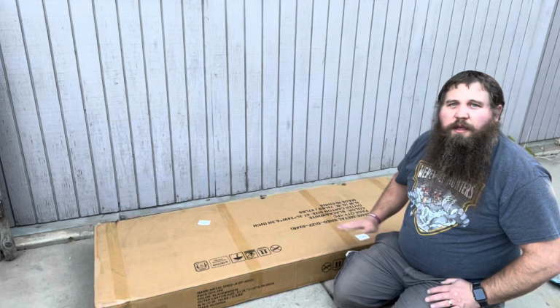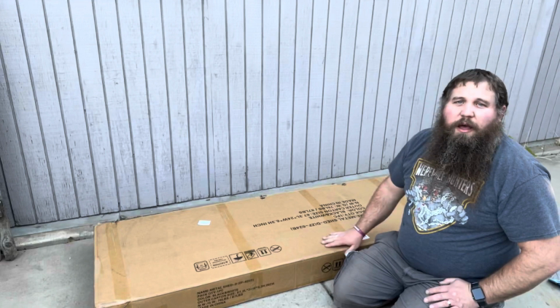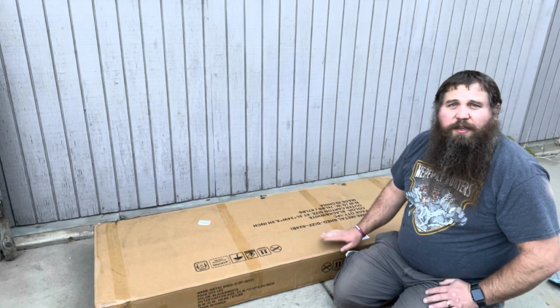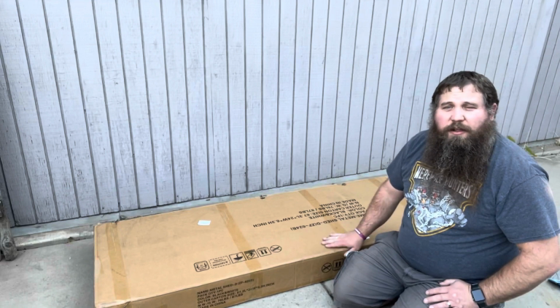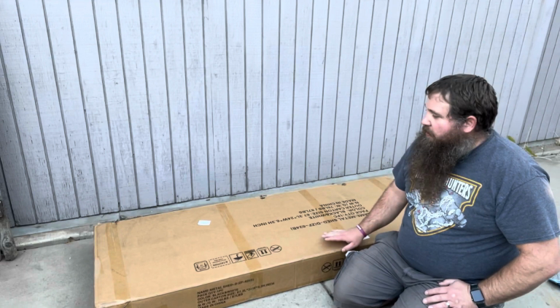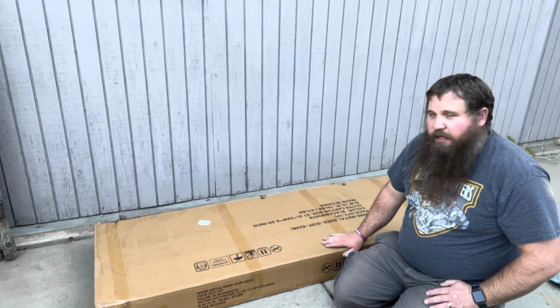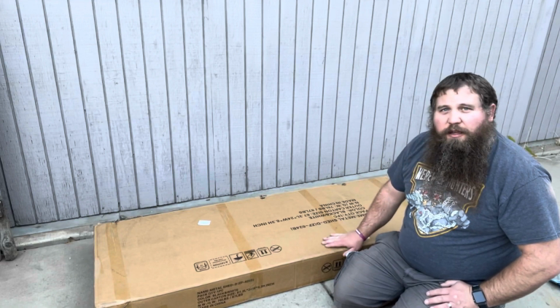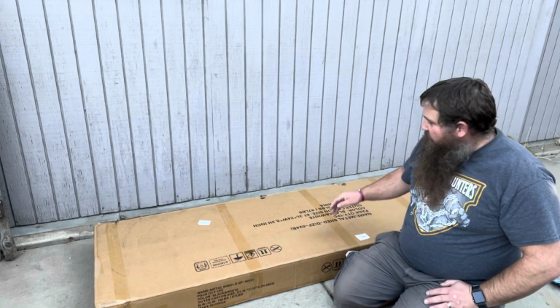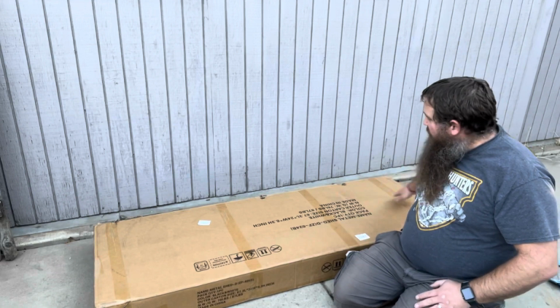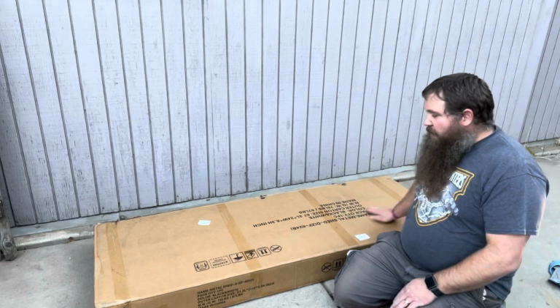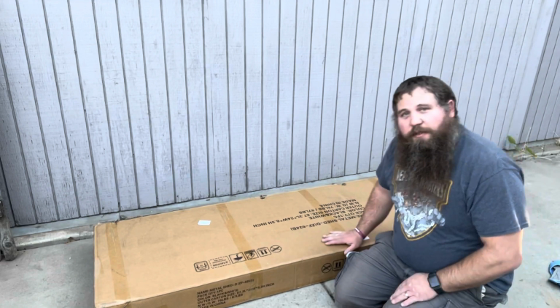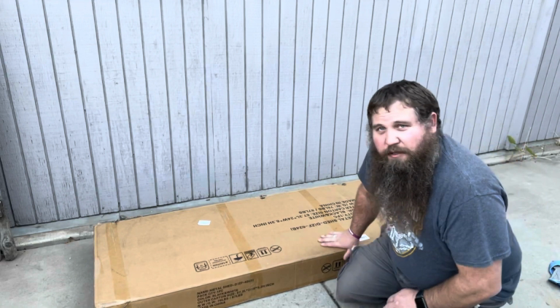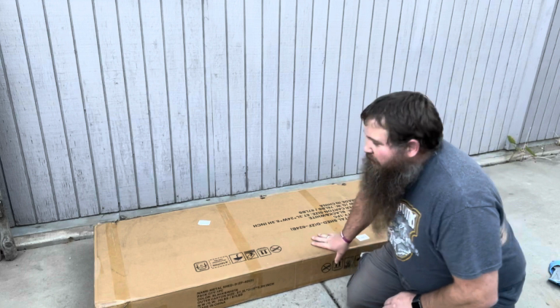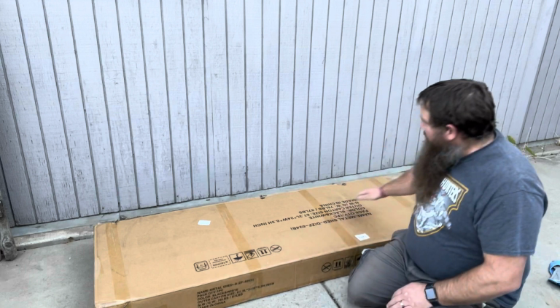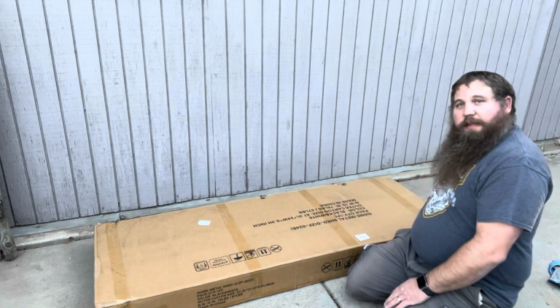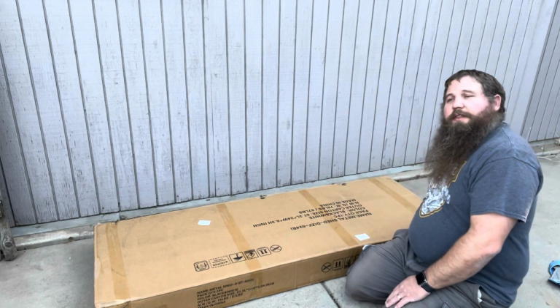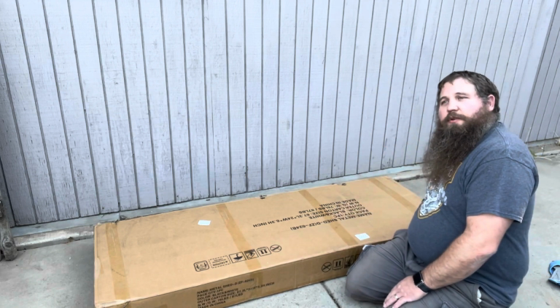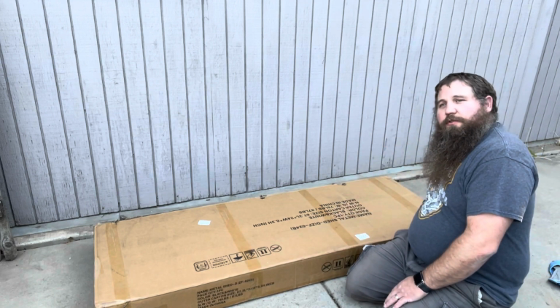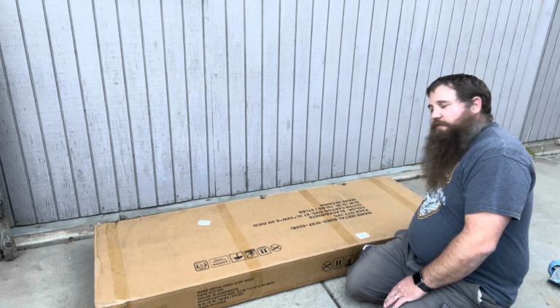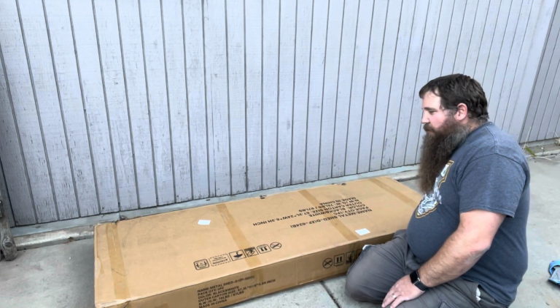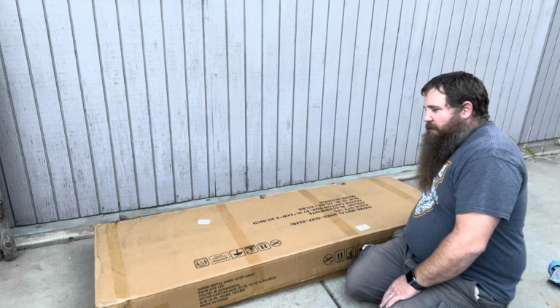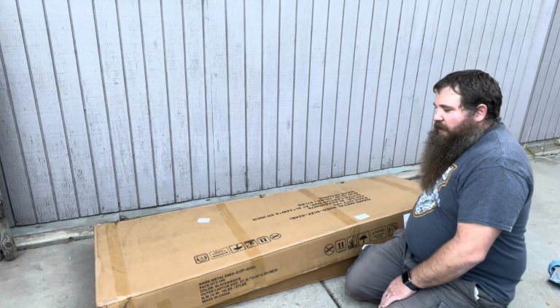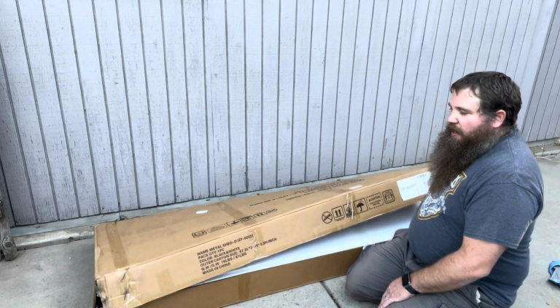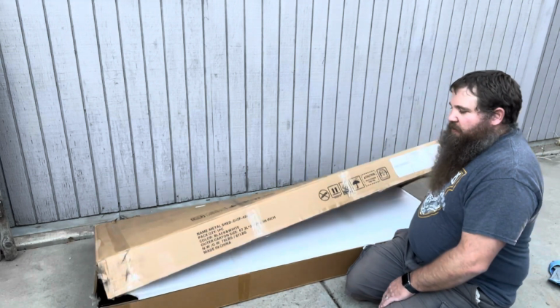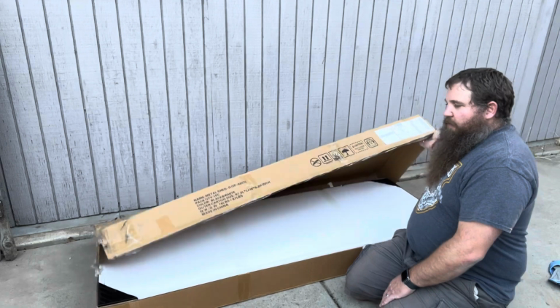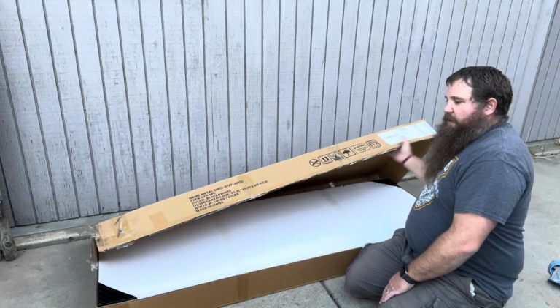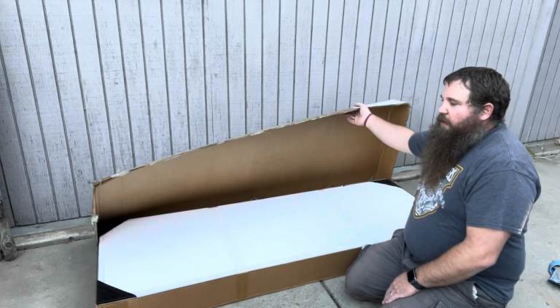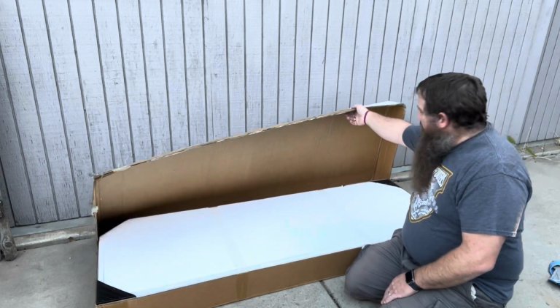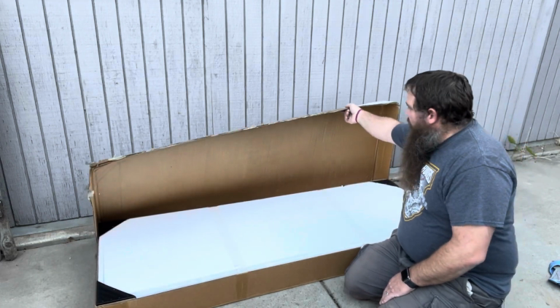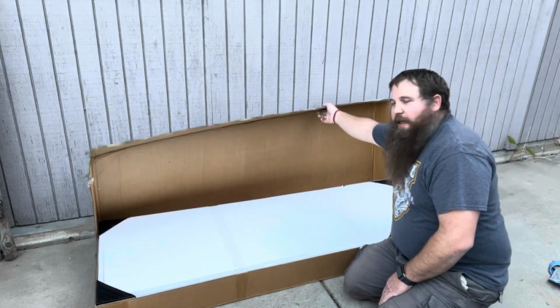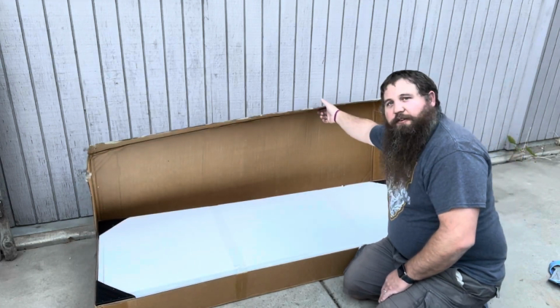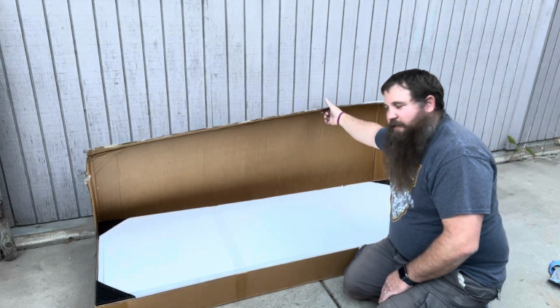I have here a metal shed. I'm going to go ahead and open this box up, take everything out, and then show you how to assemble this and what it looks like after it's assembled.